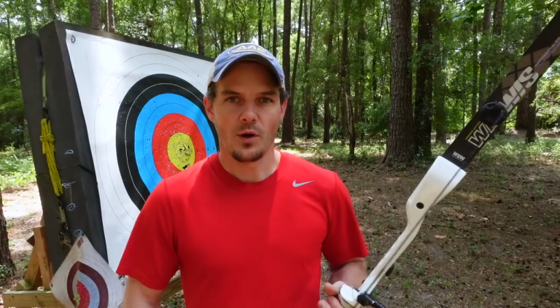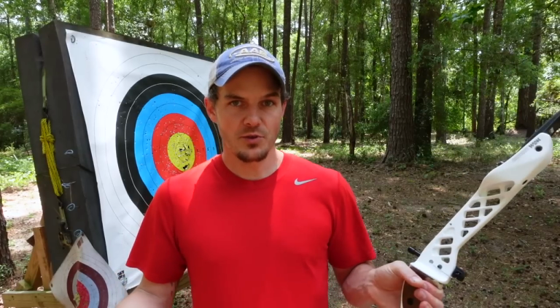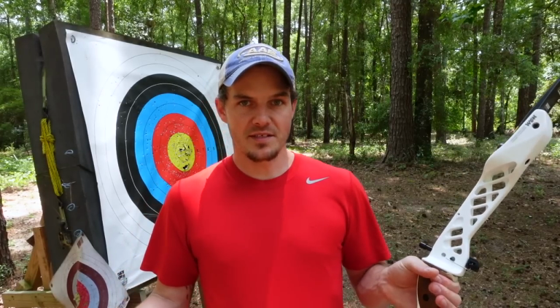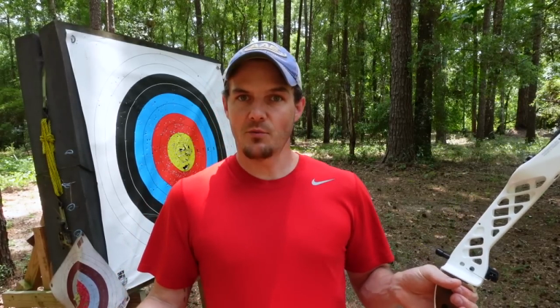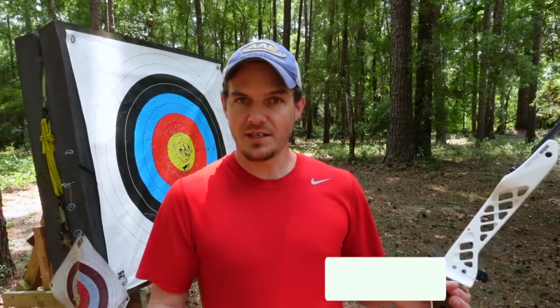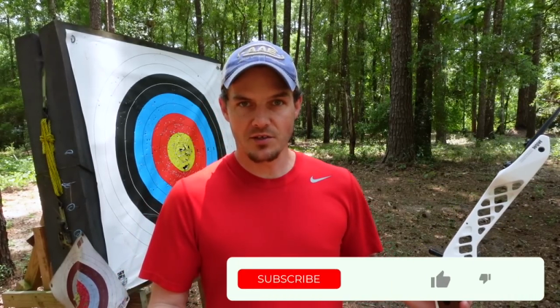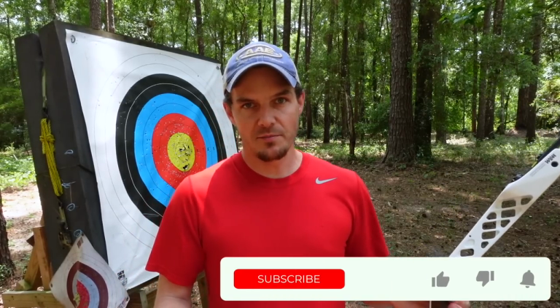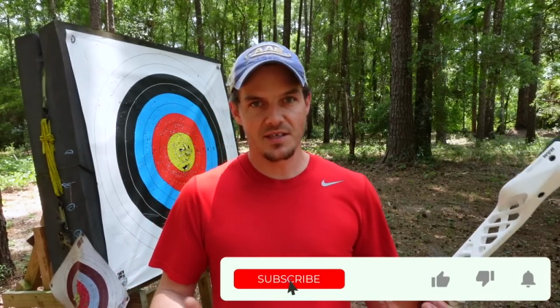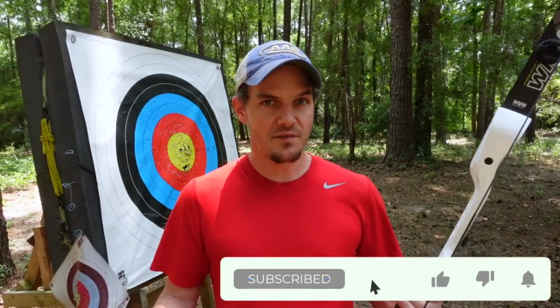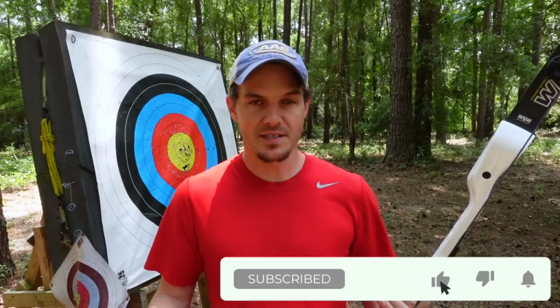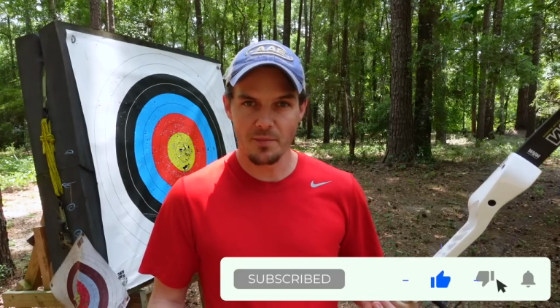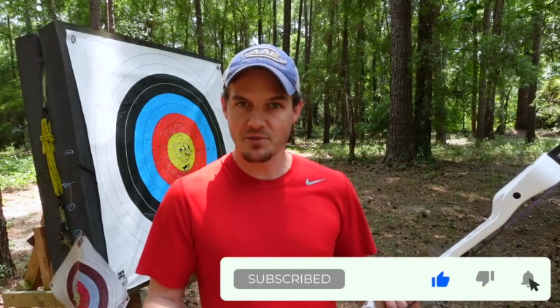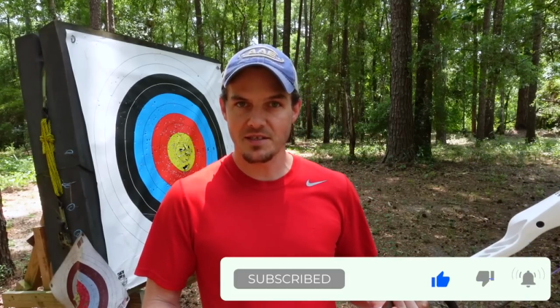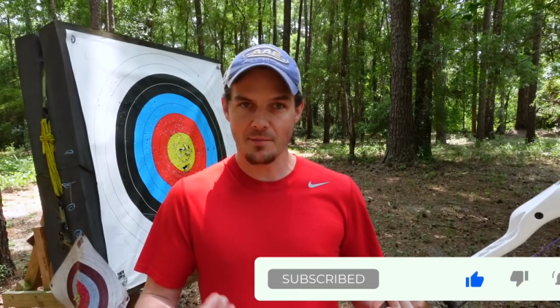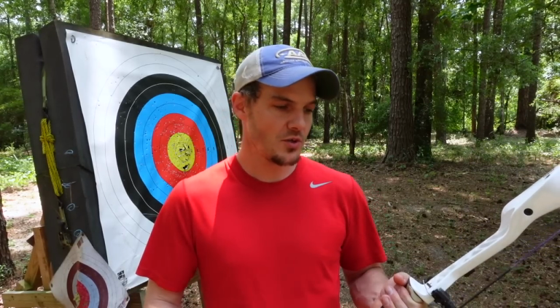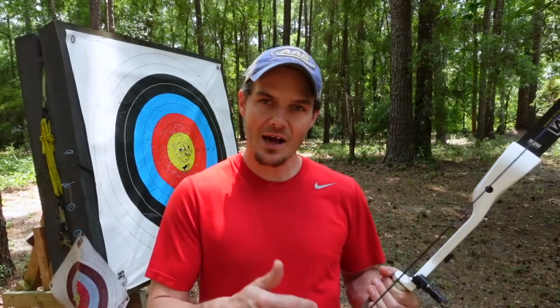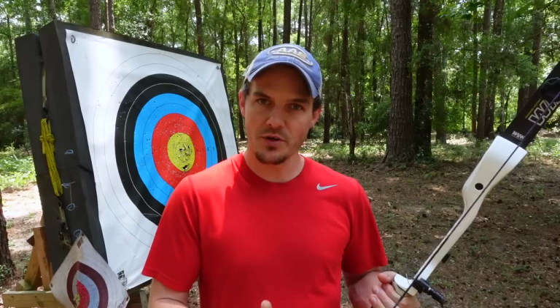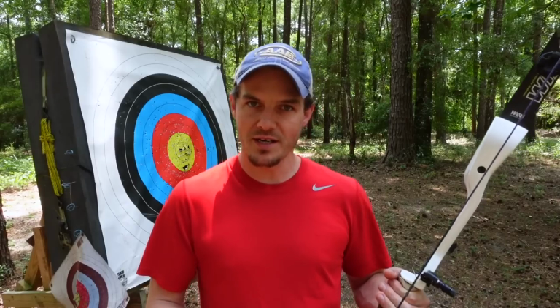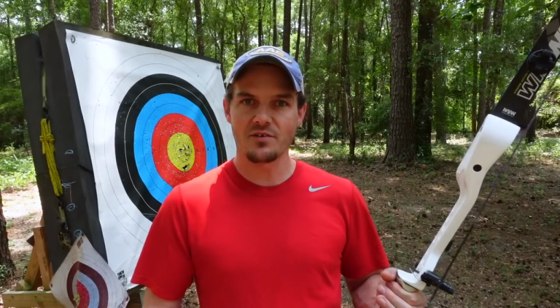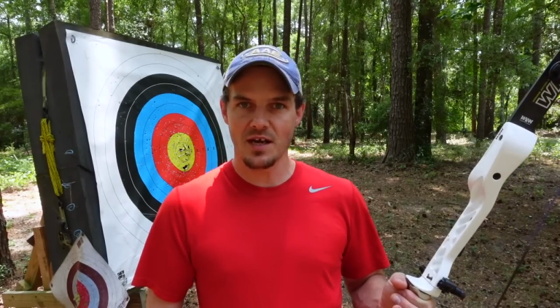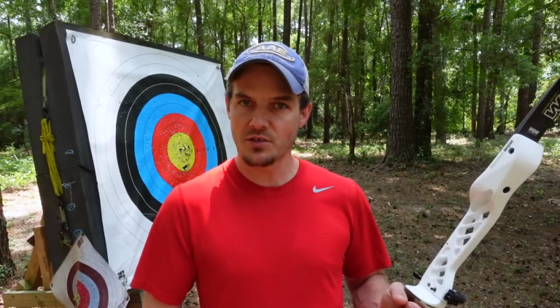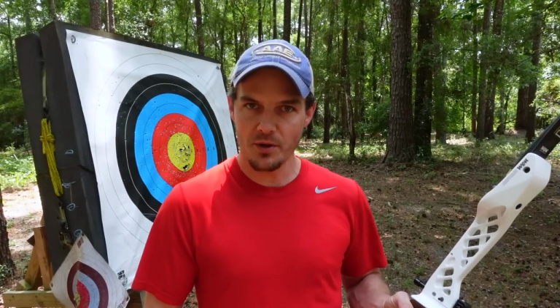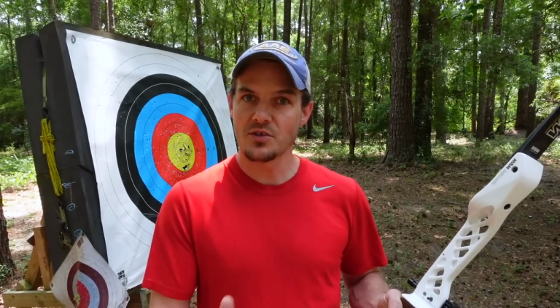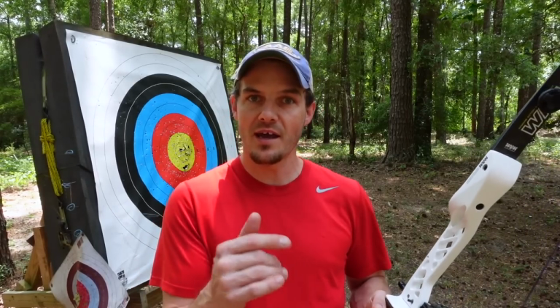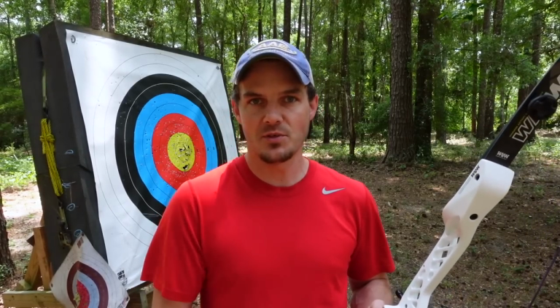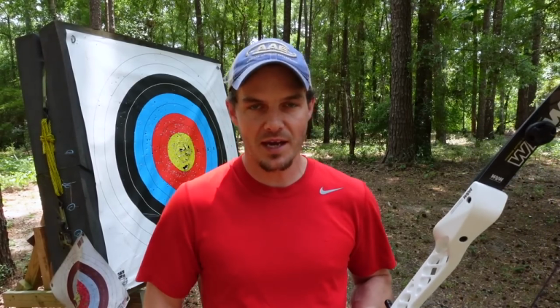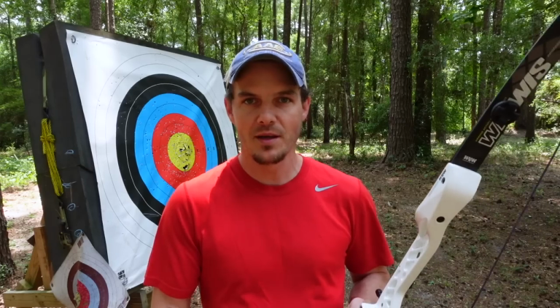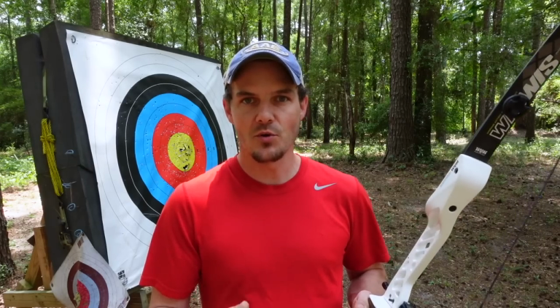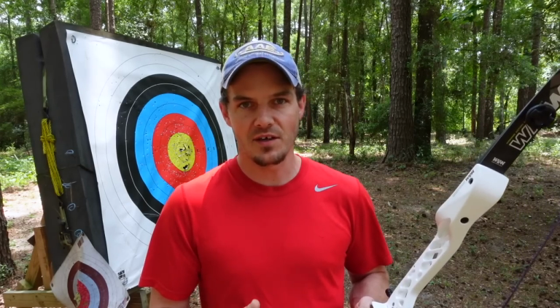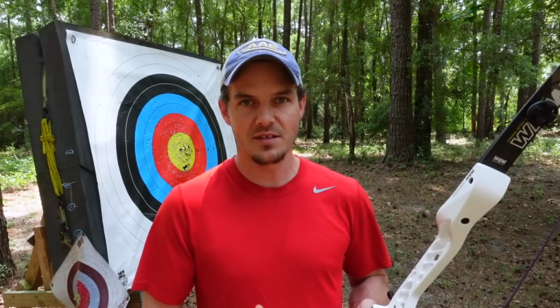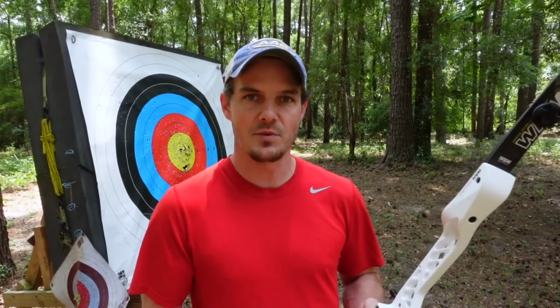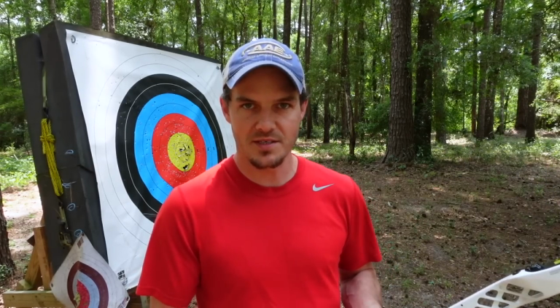Welcome to Archery Basics Explained, where I break down the archery fundamentals into easy-to-follow bite-sized formats. I'm Jake Kaminski and I'm going to show you how to store your strings every single time you unstring your bow, so that every time you string it back up you don't have to constantly mess with your brace height.